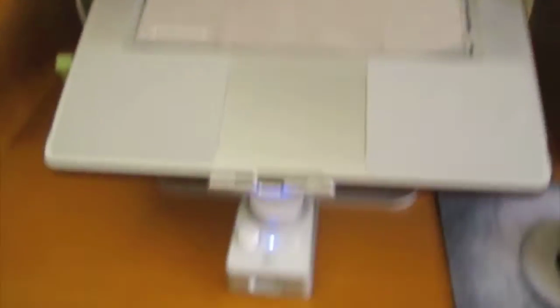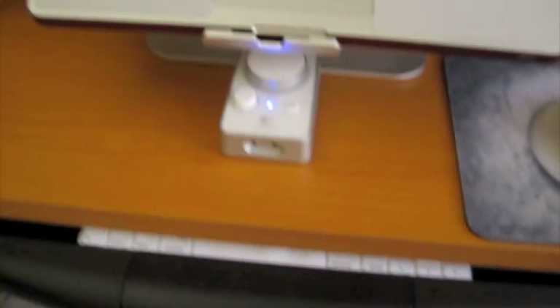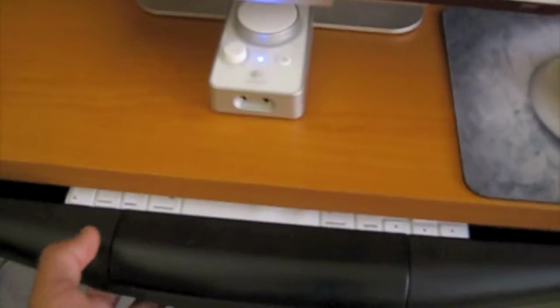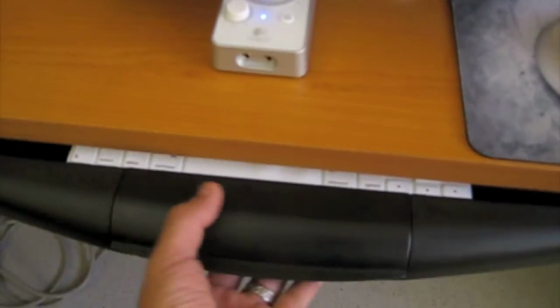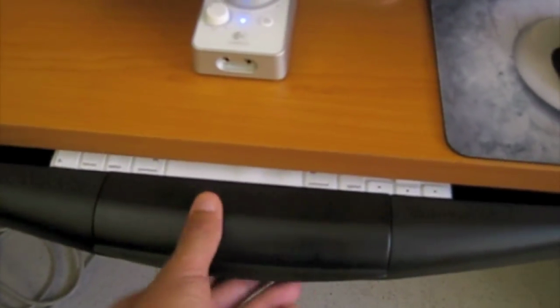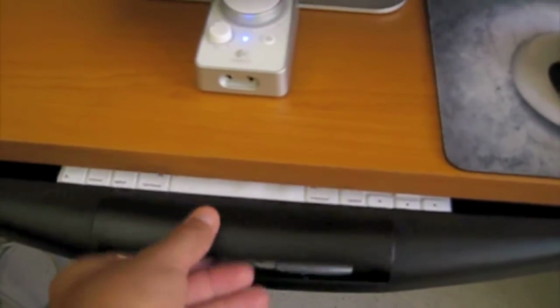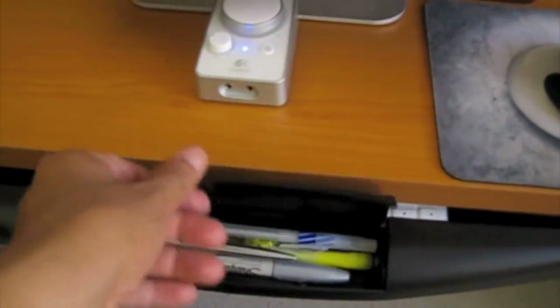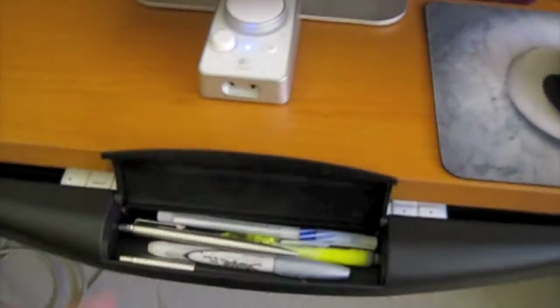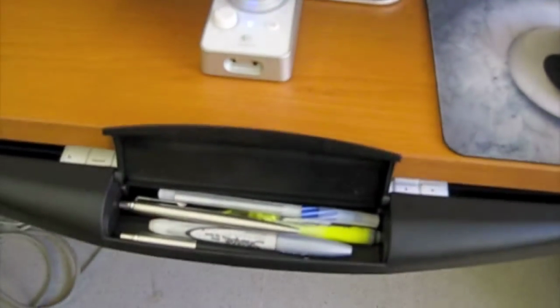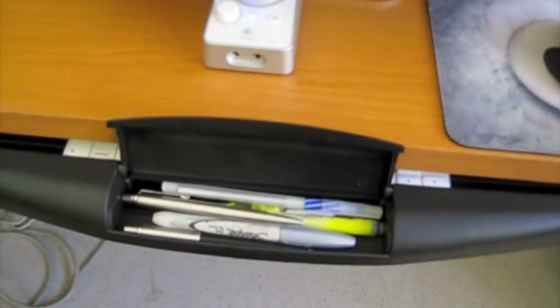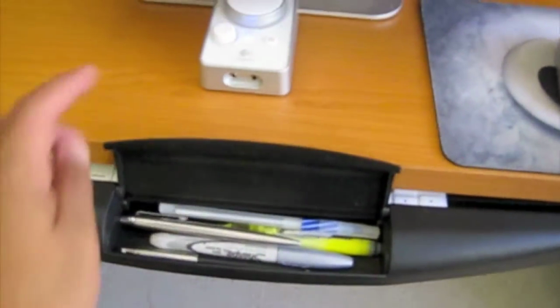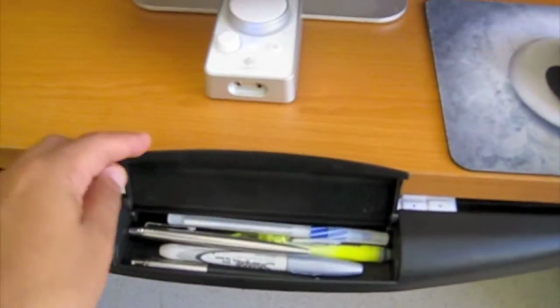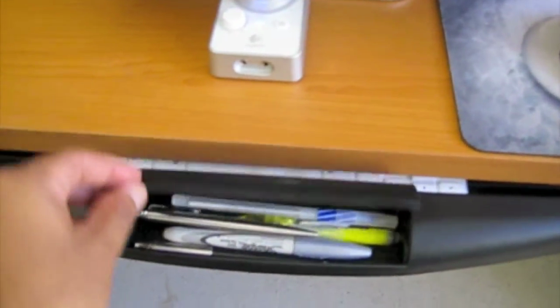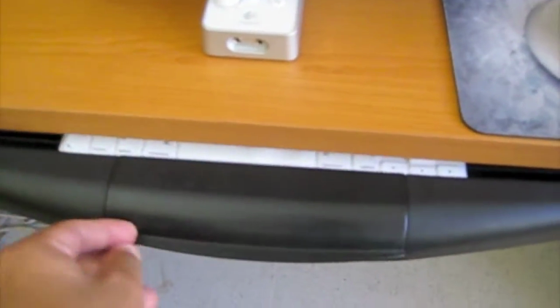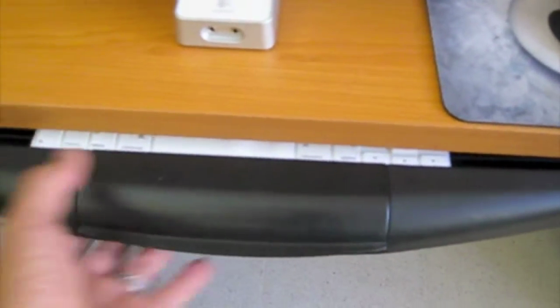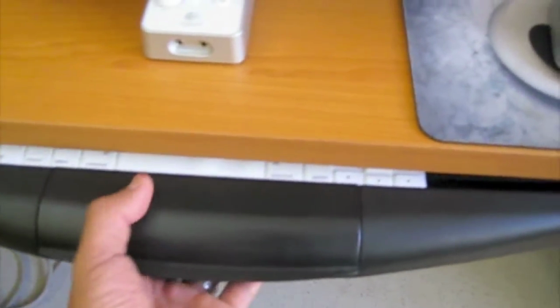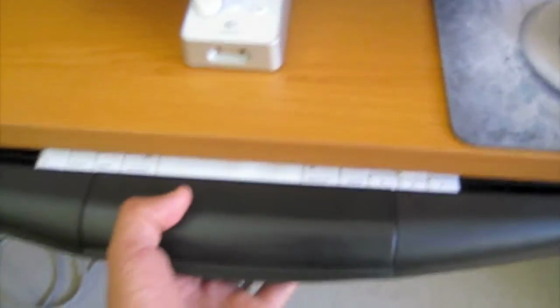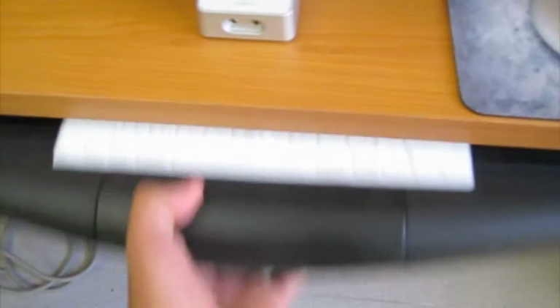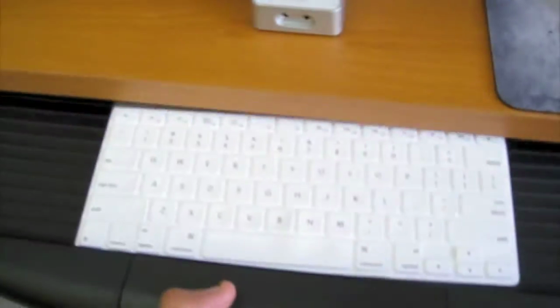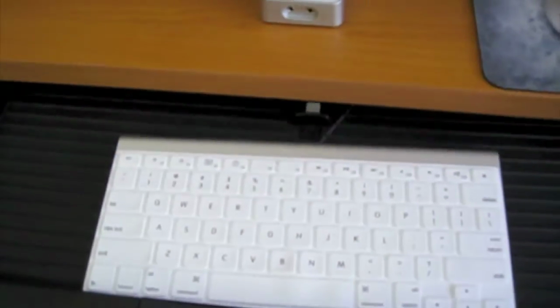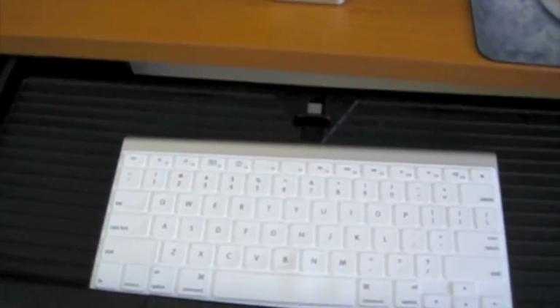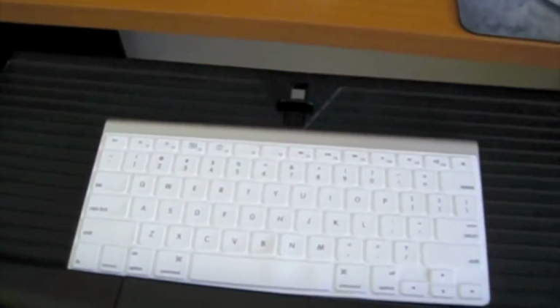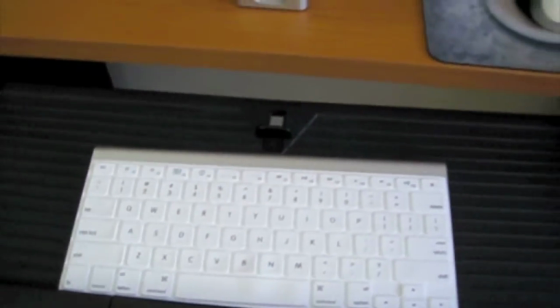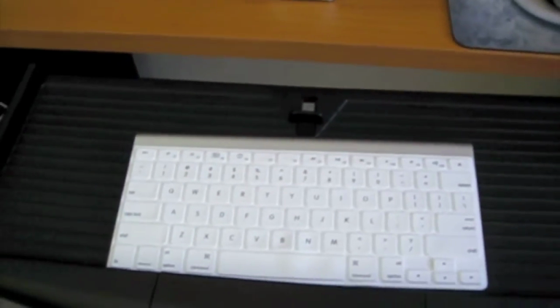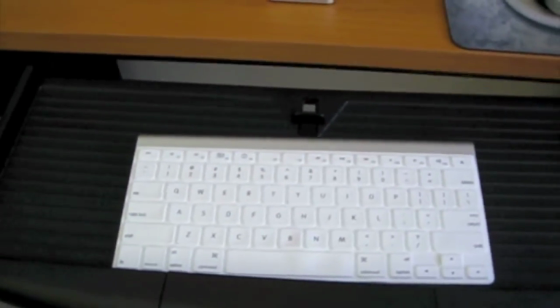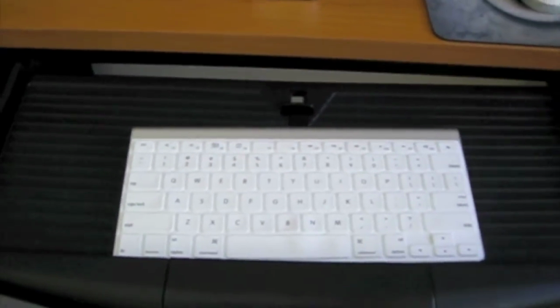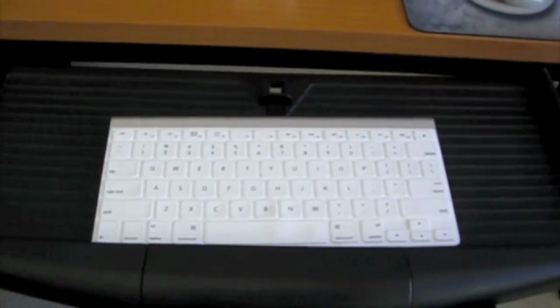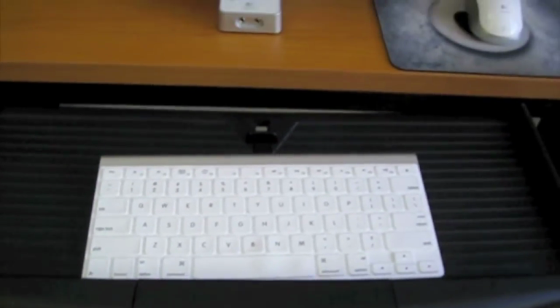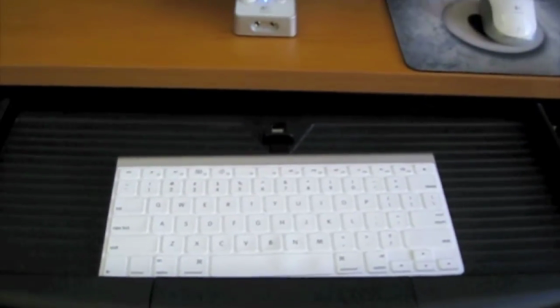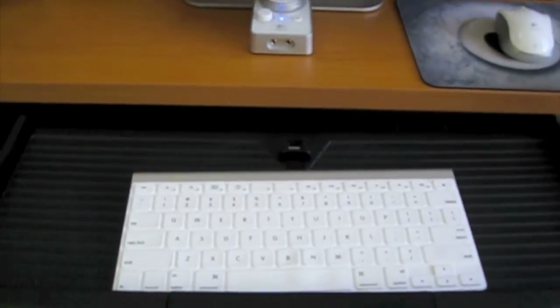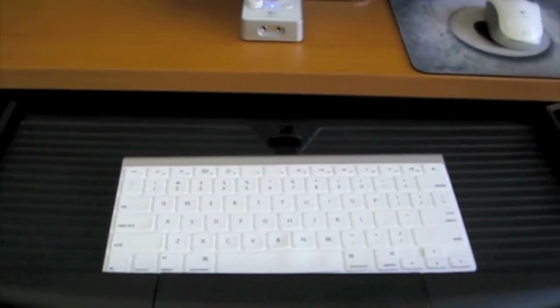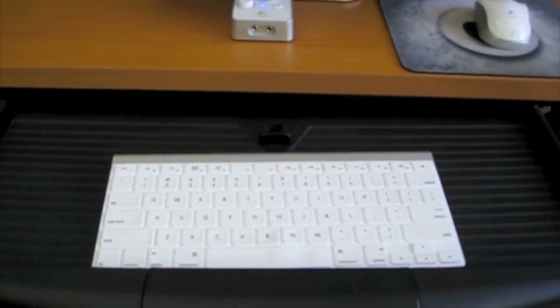And right here is one of my favorite parts — I can keep my pens and markers. And if you open this, this is my Apple wireless keyboard.